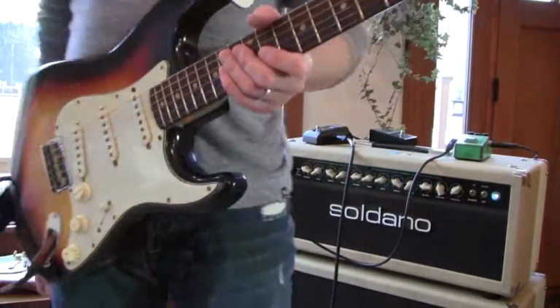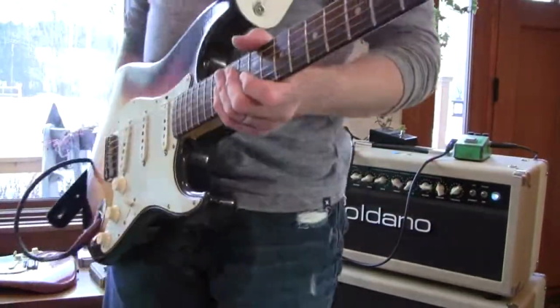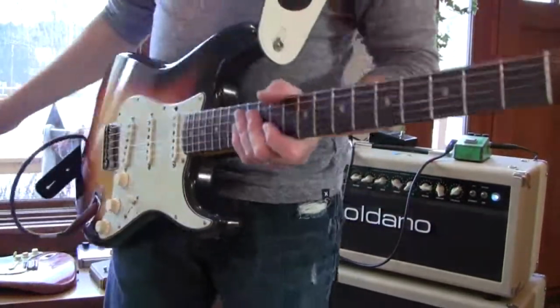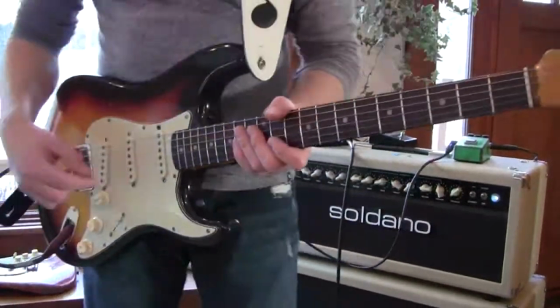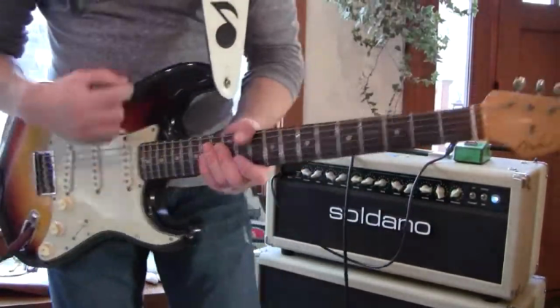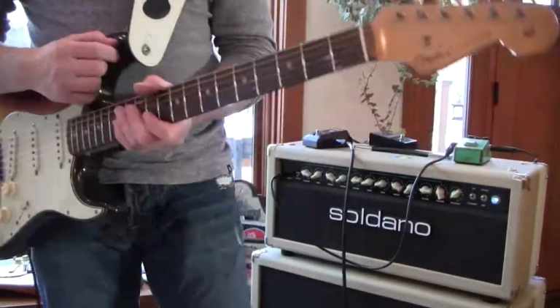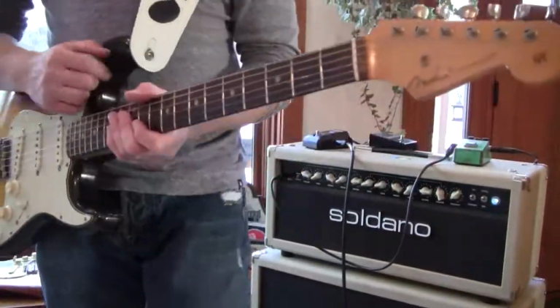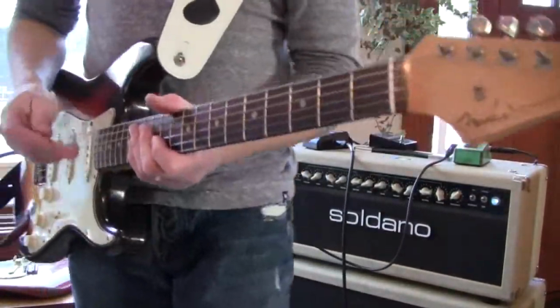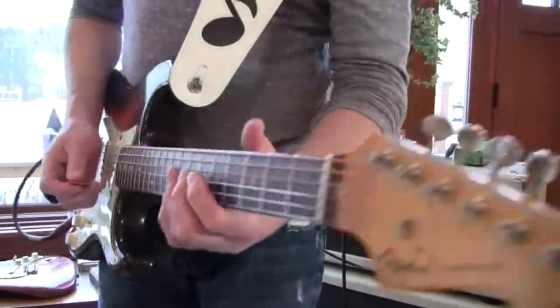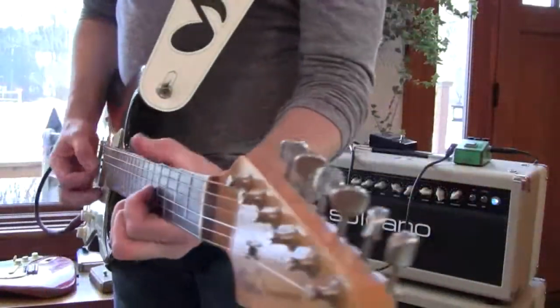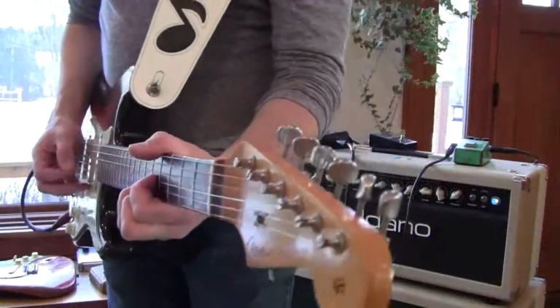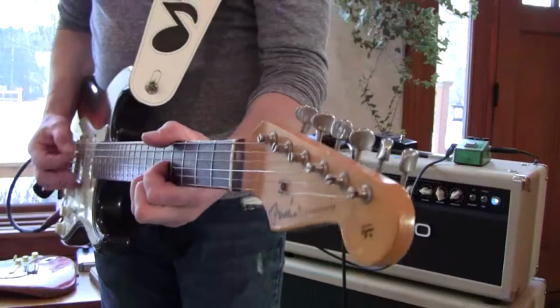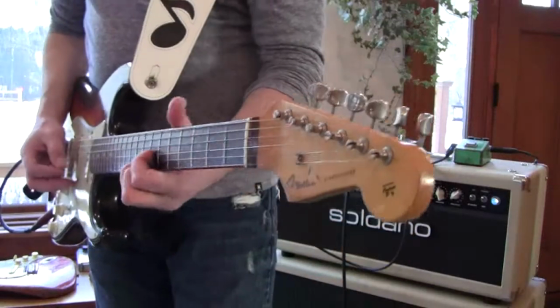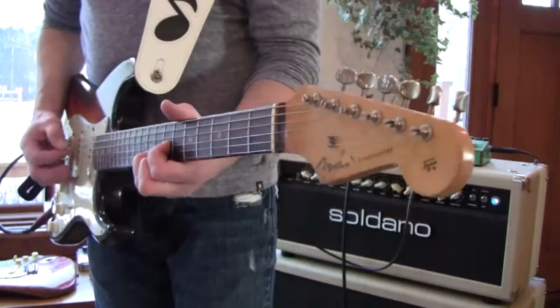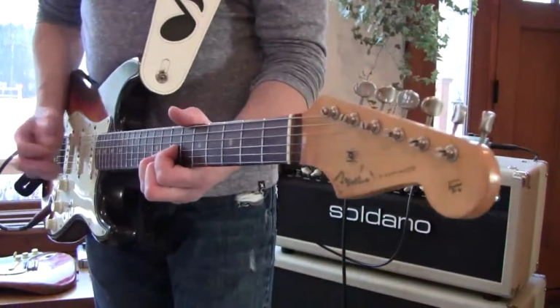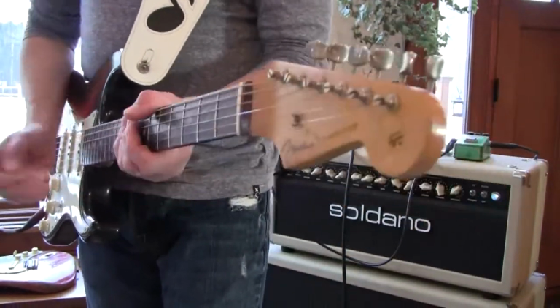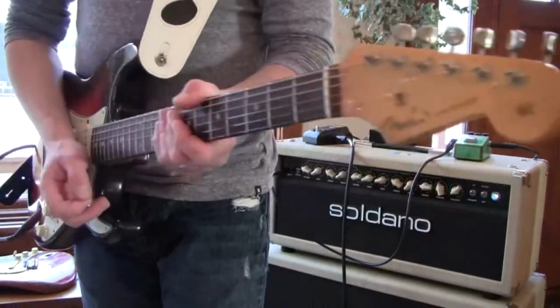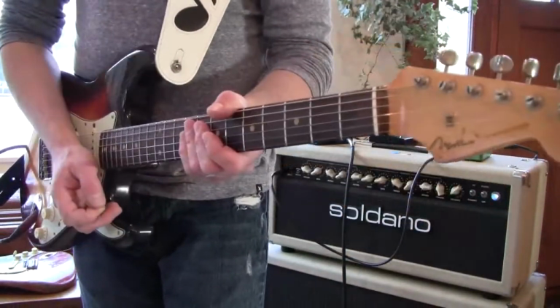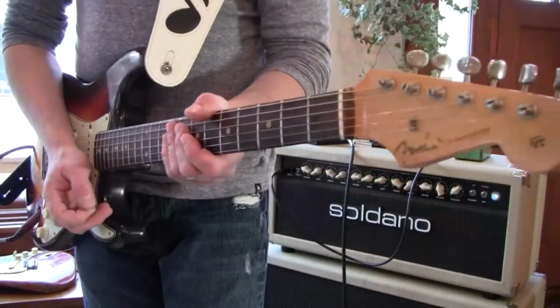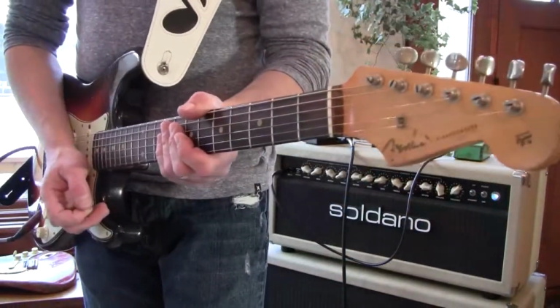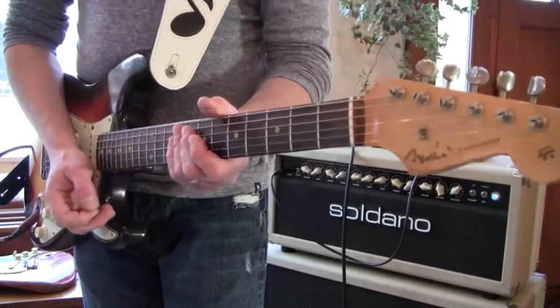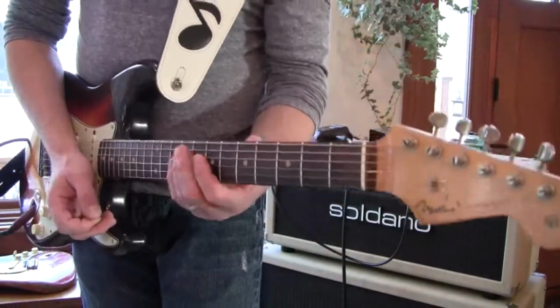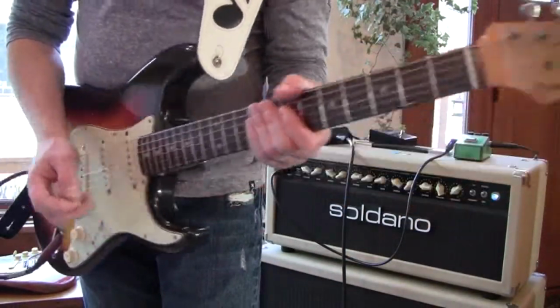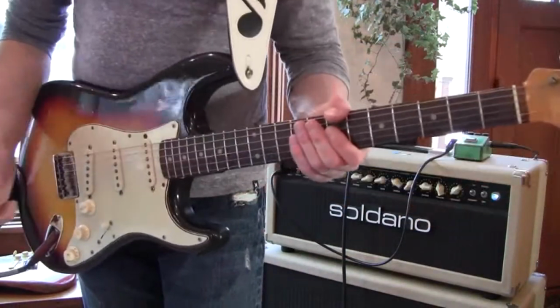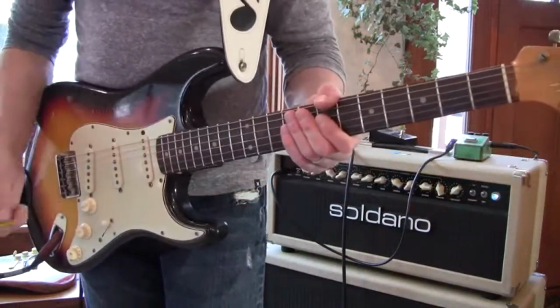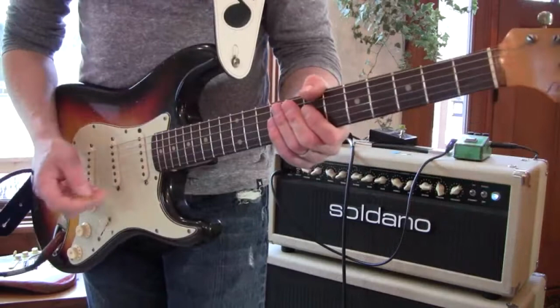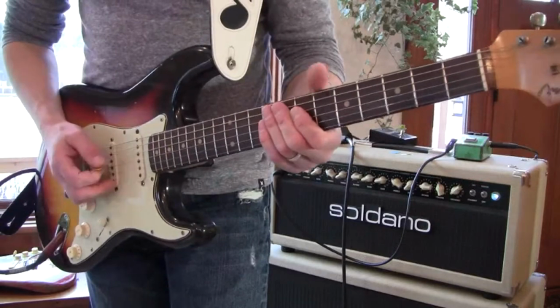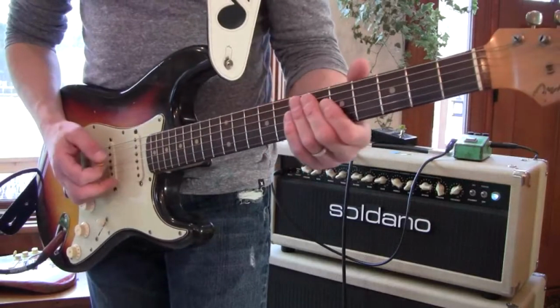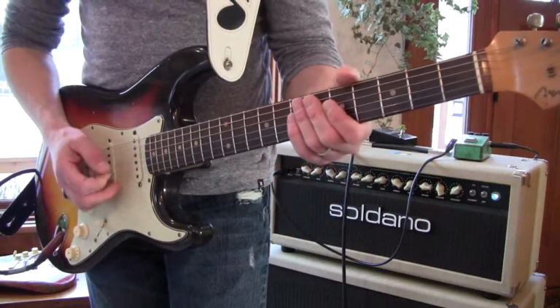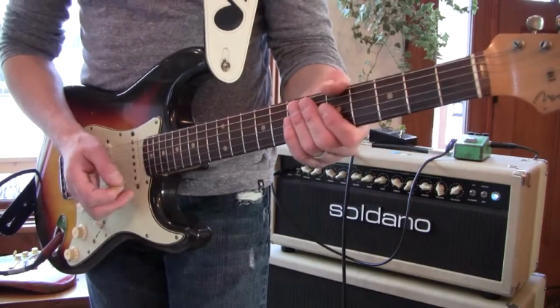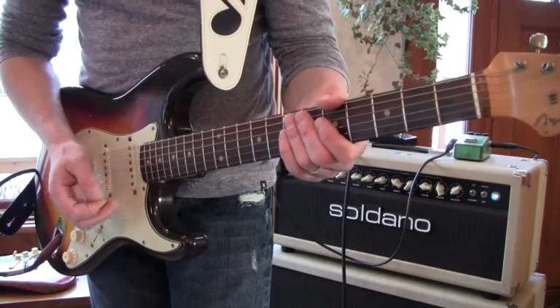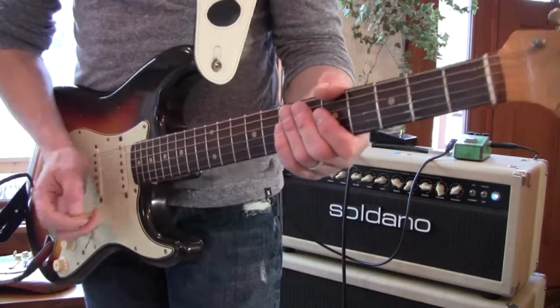Here's a little take on a '61 Strat I got. It's all original, 7-pound slab board, pre-CBS.